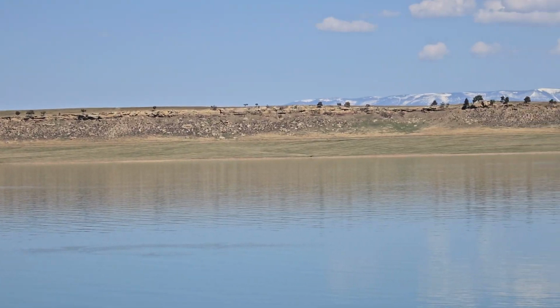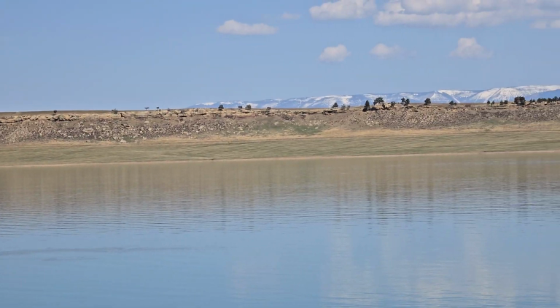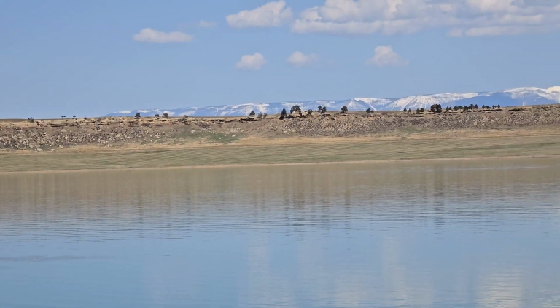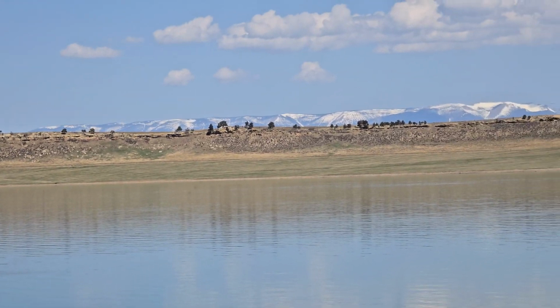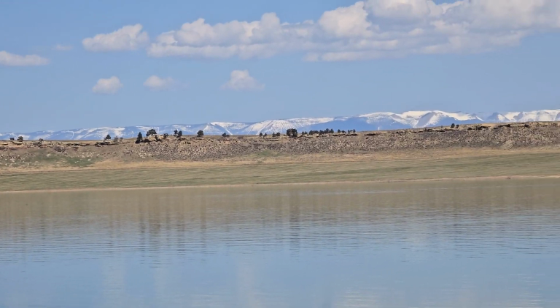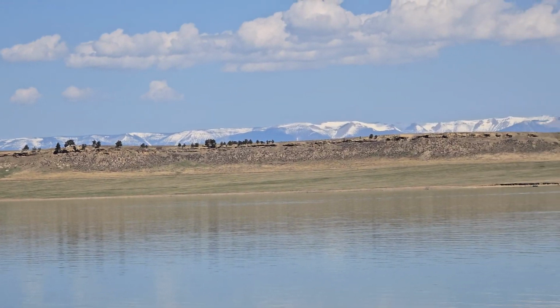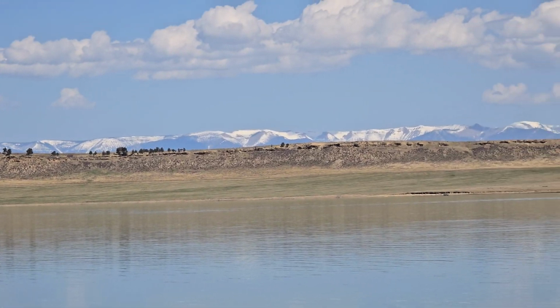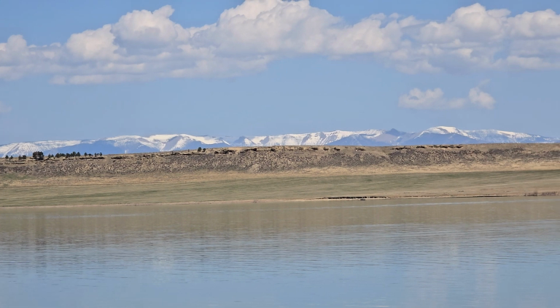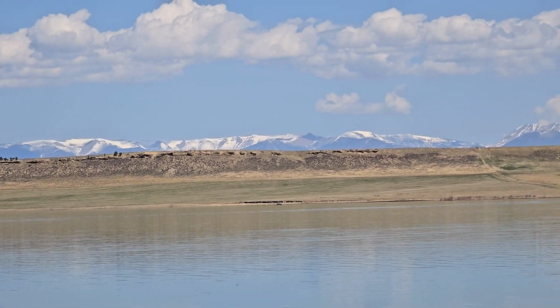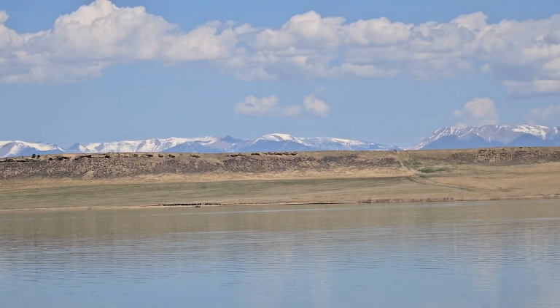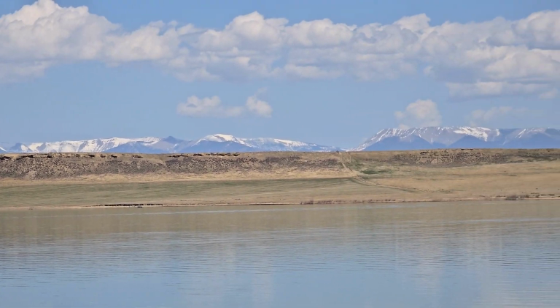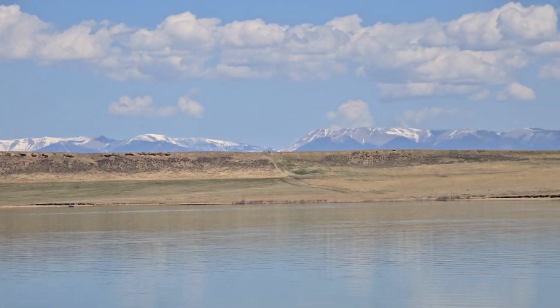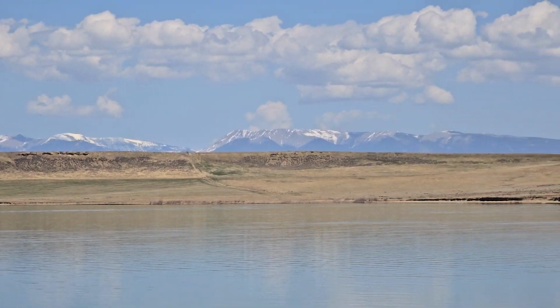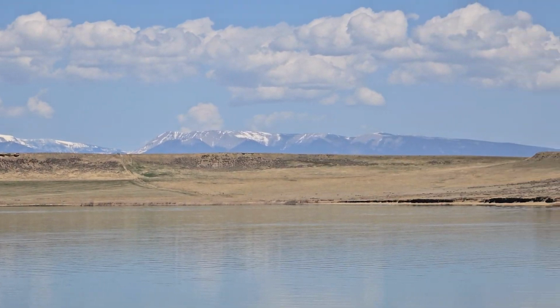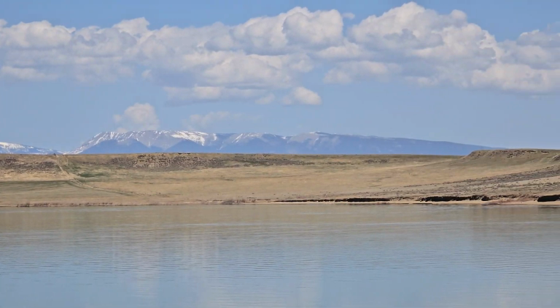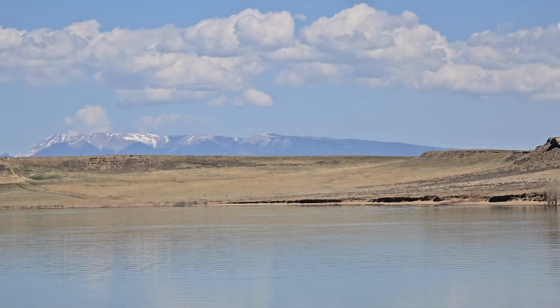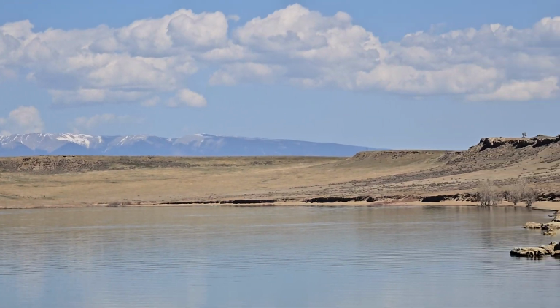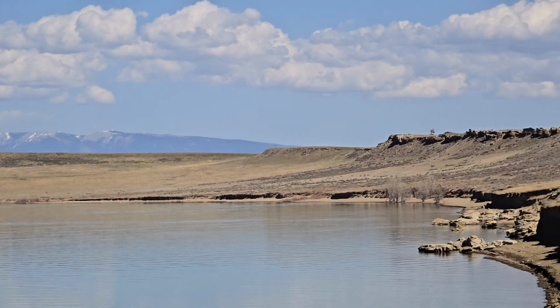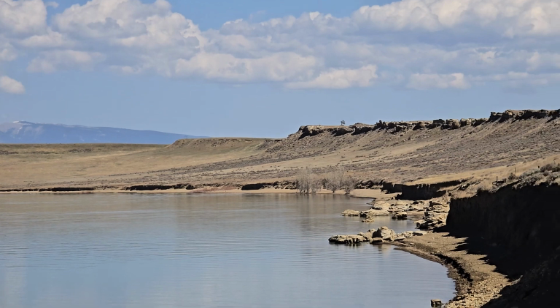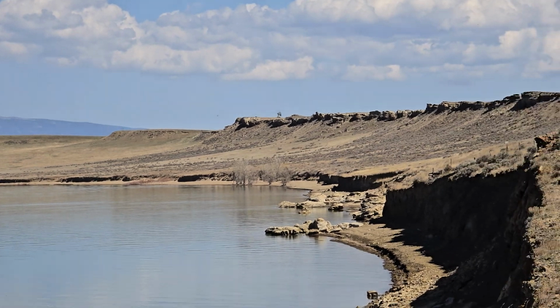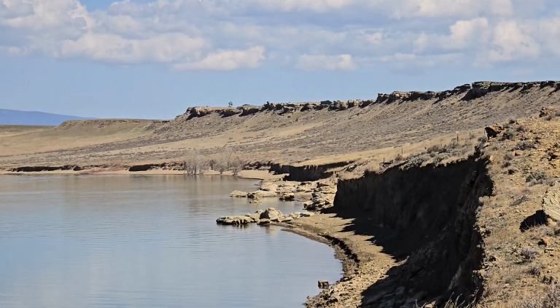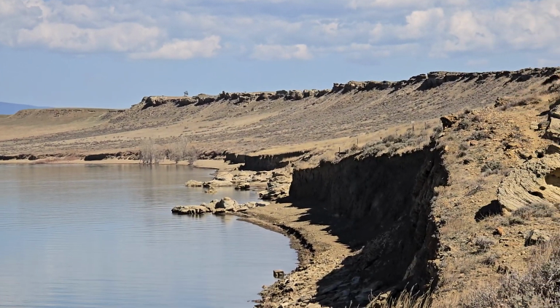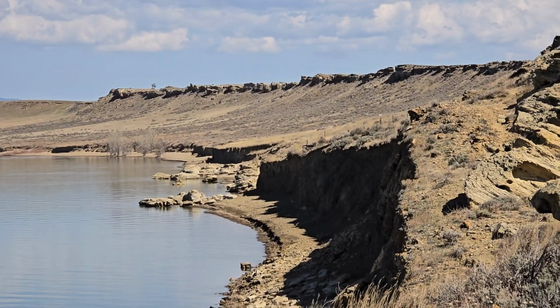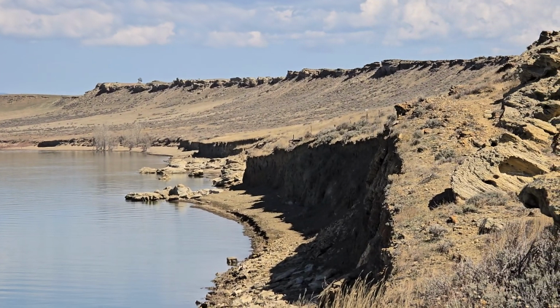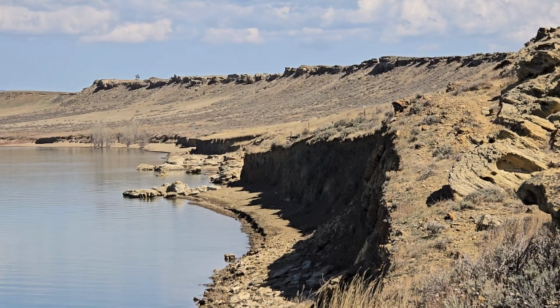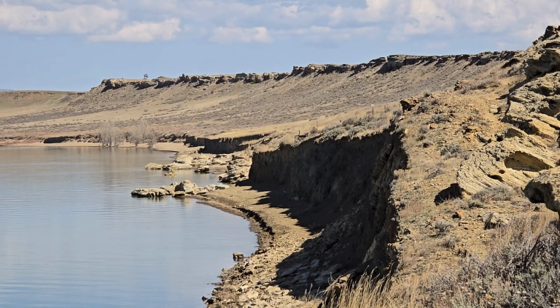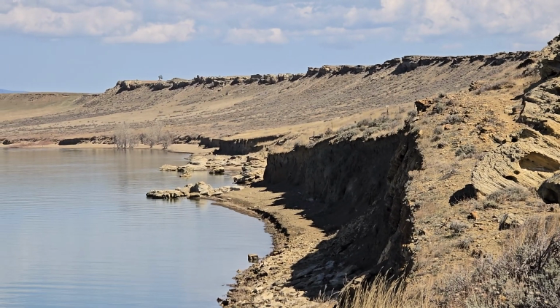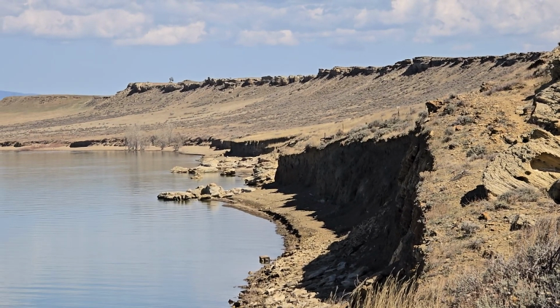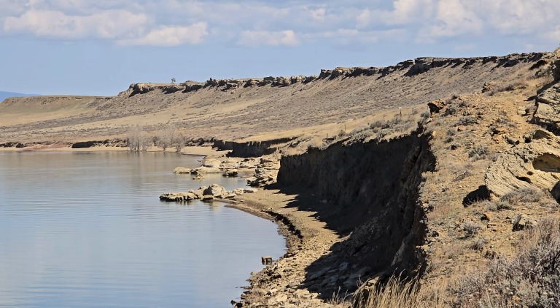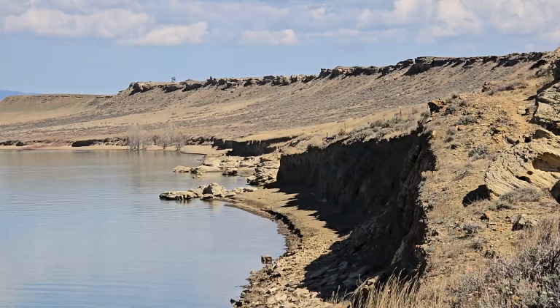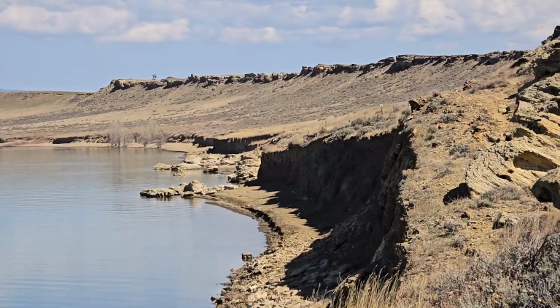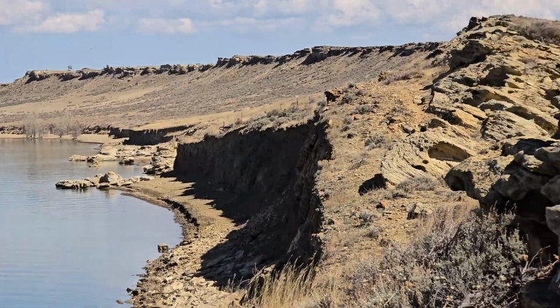Over here, coming into view now, this is the Snowy Mountains. Lewistown, Montana is on the other side of them. It is a beautiful 70-degree day. This is some cool country. Really cool country.